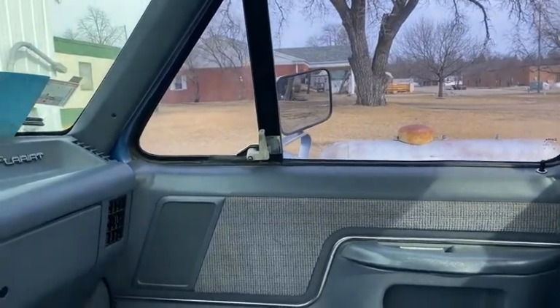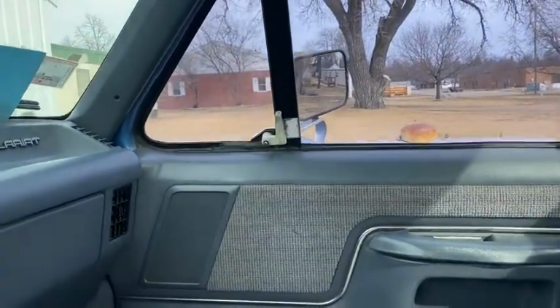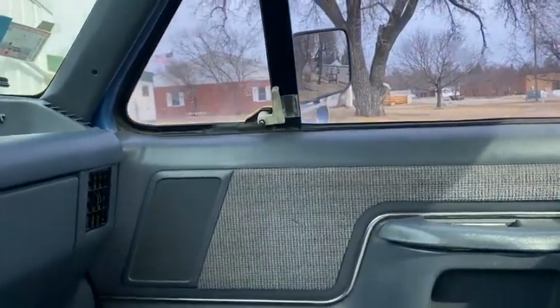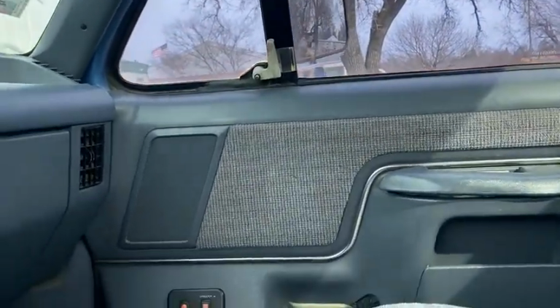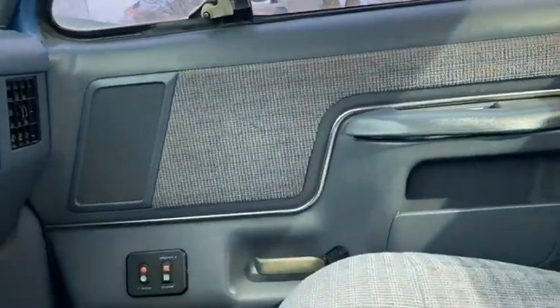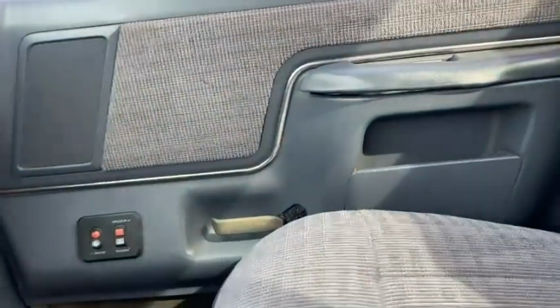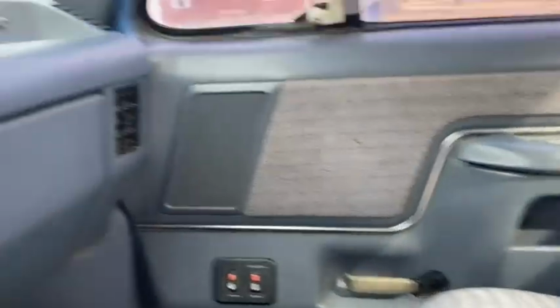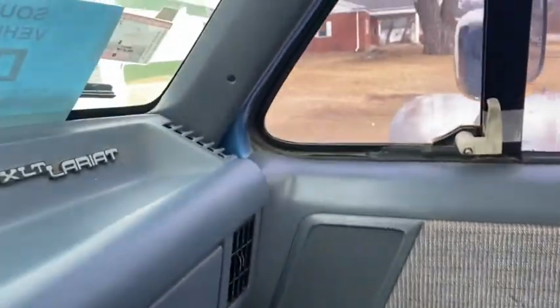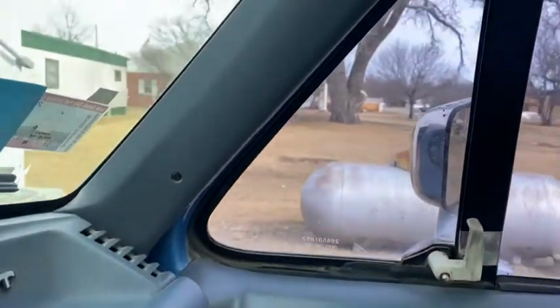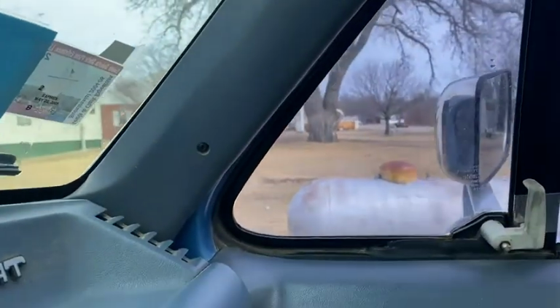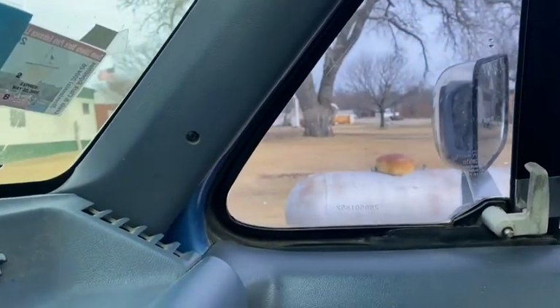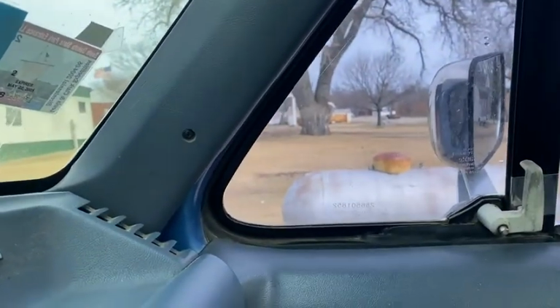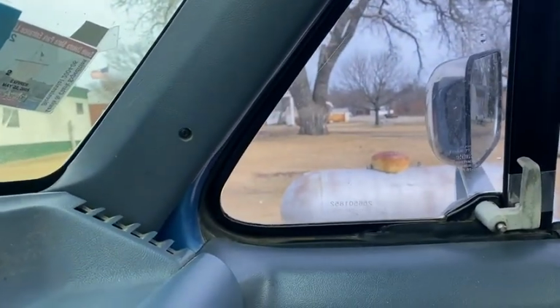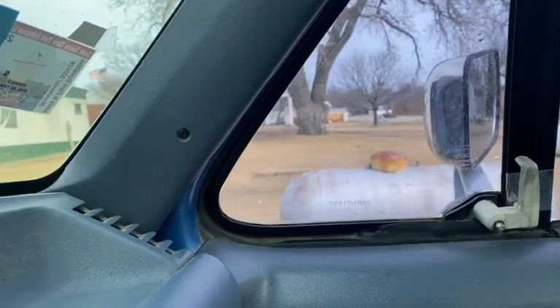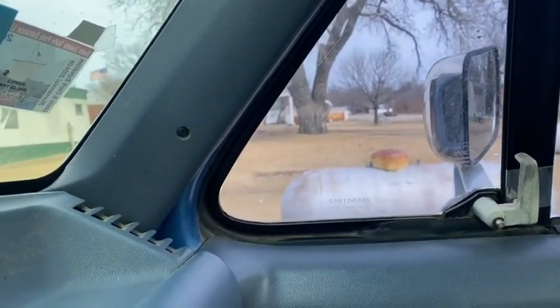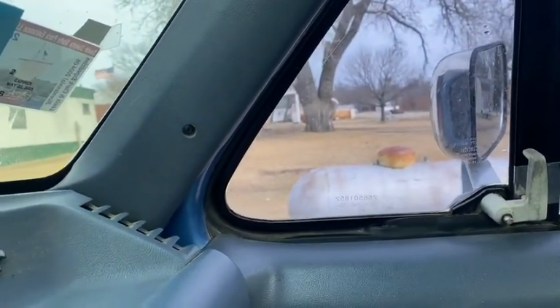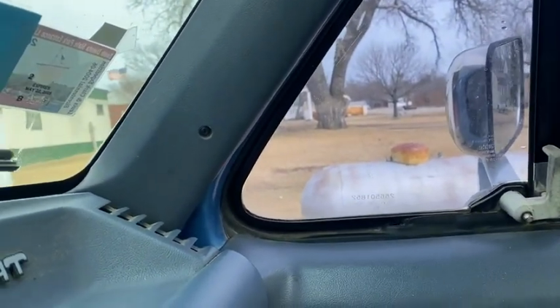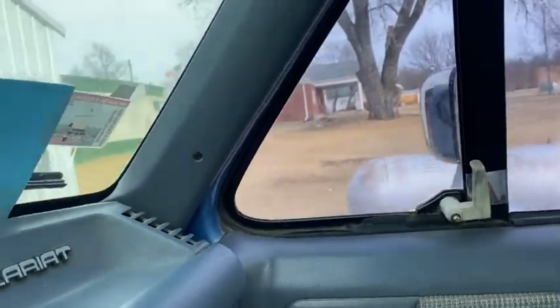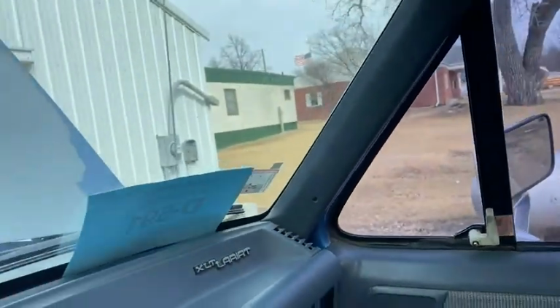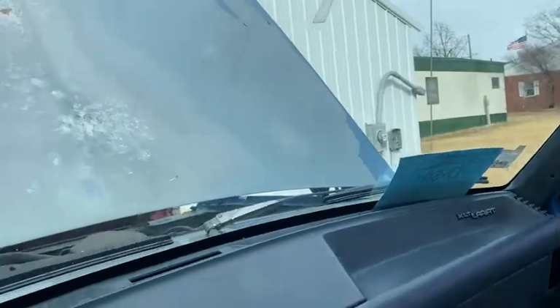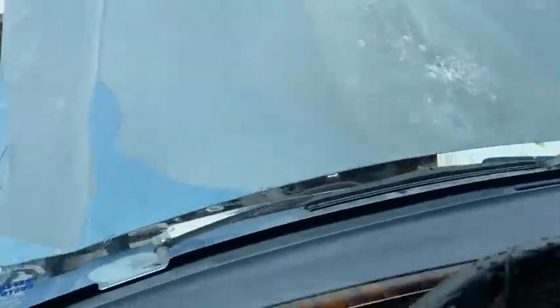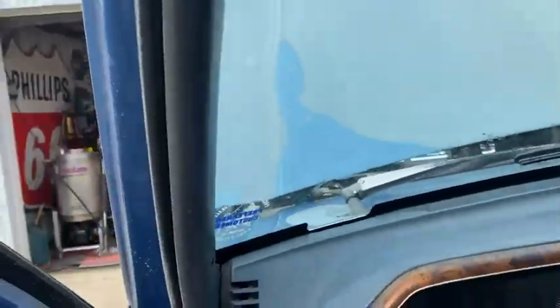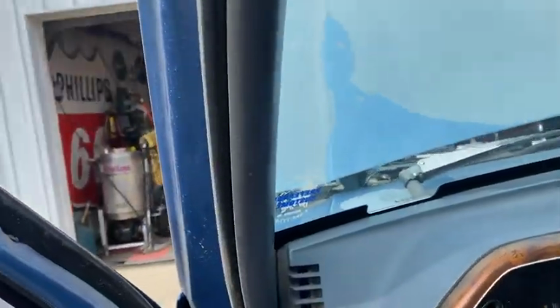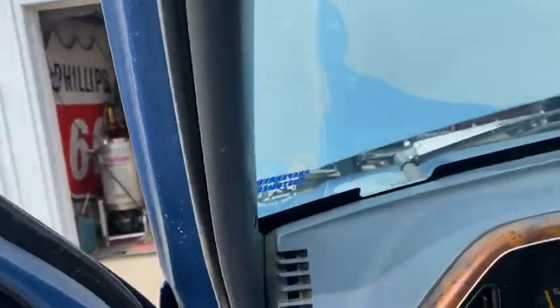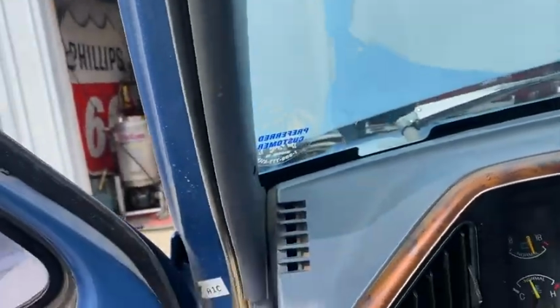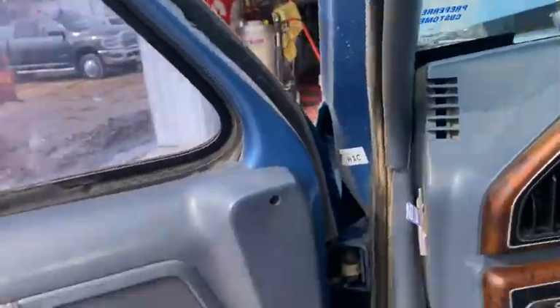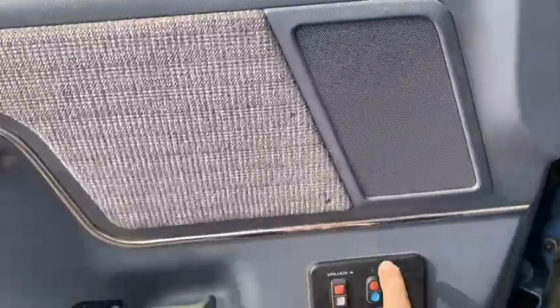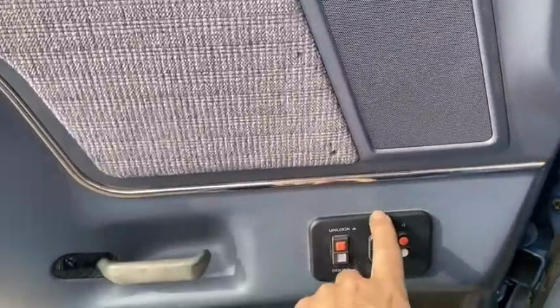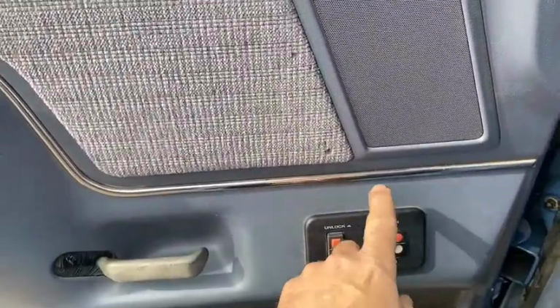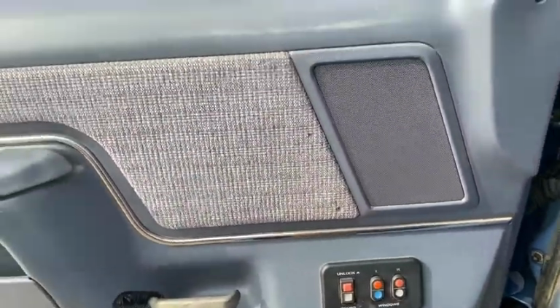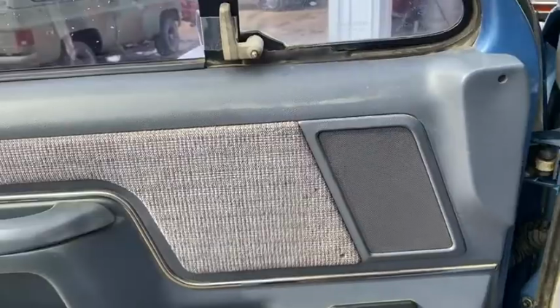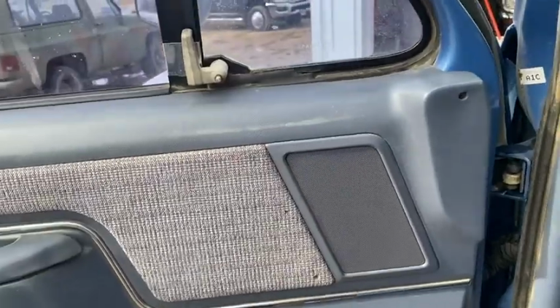We'll check and see. I'll reach over here and see if it works from this side — it does. Just a bad switch. The only thing is you got a bad right switch over here on that.